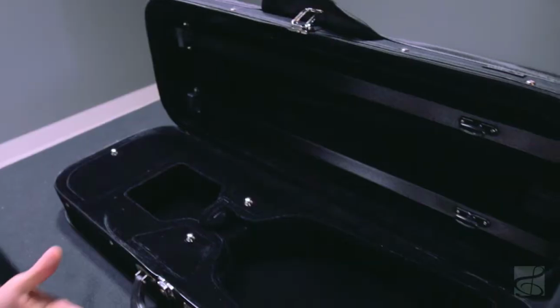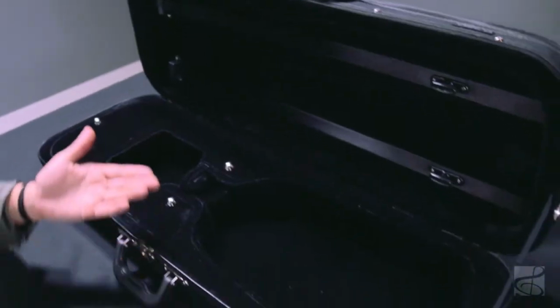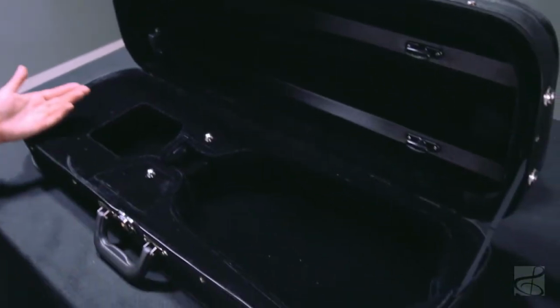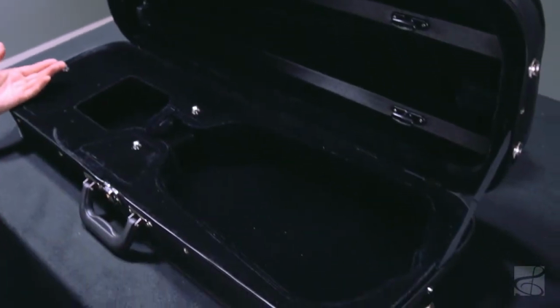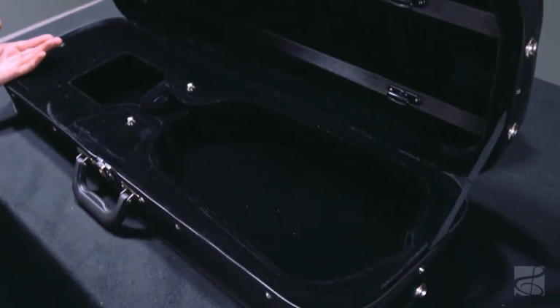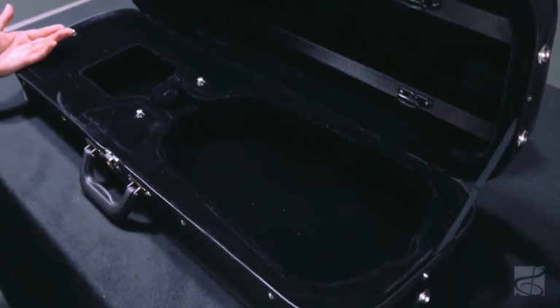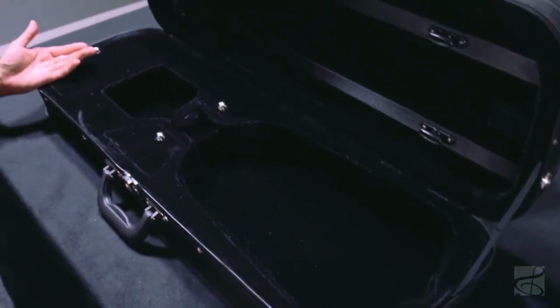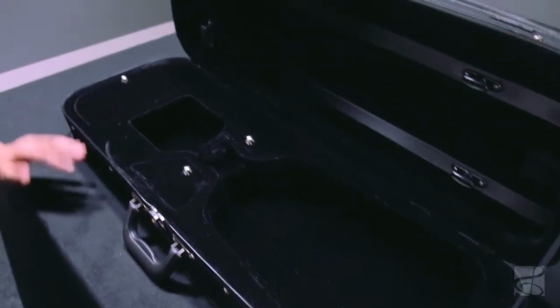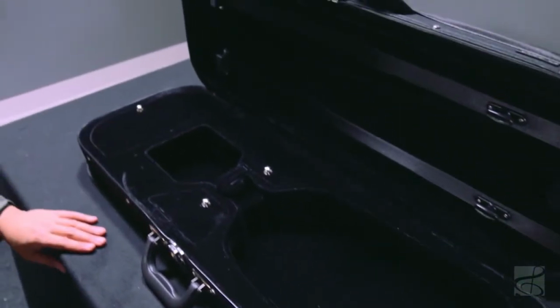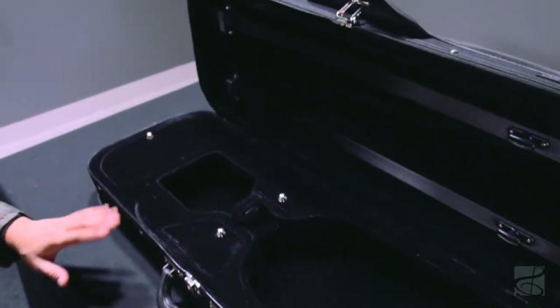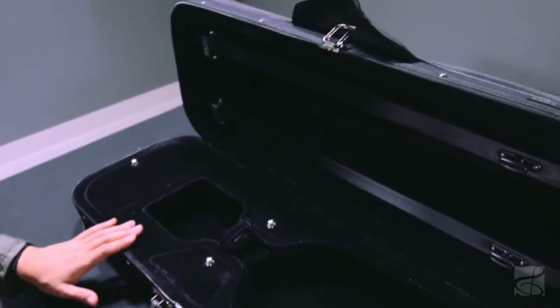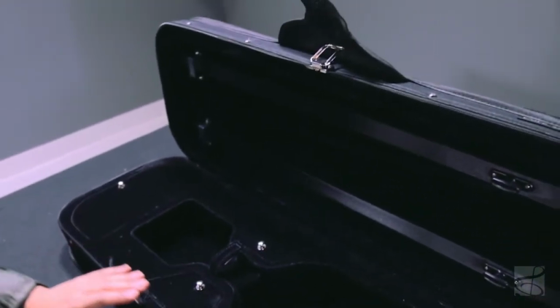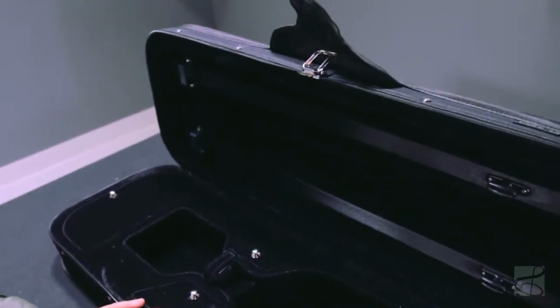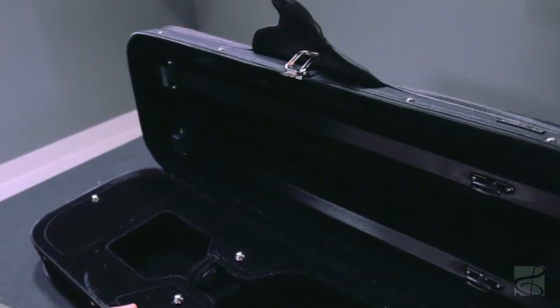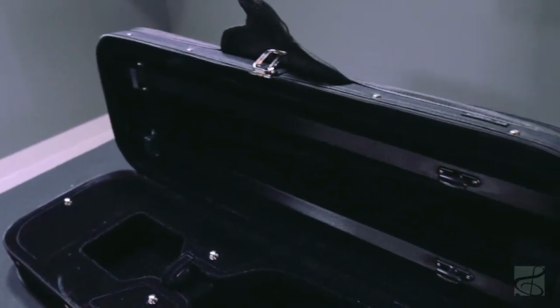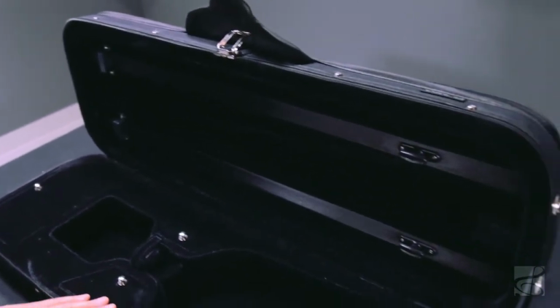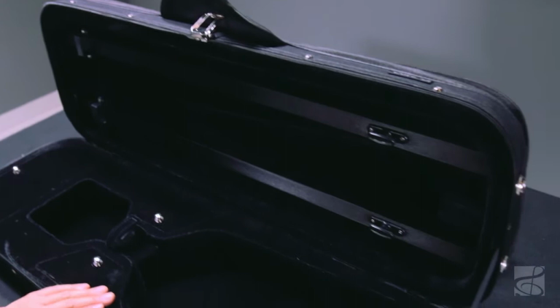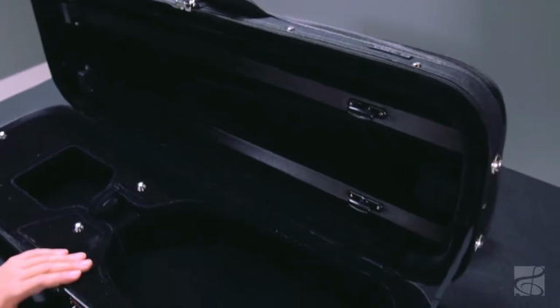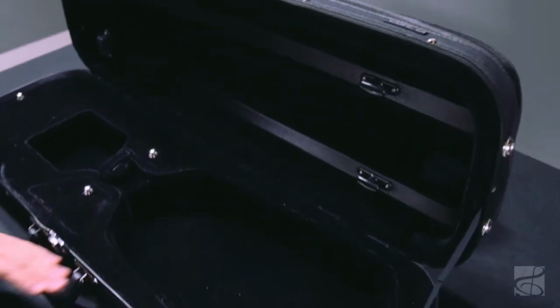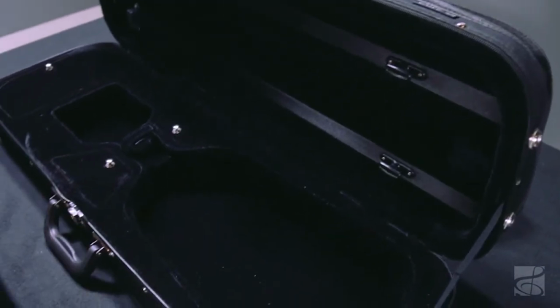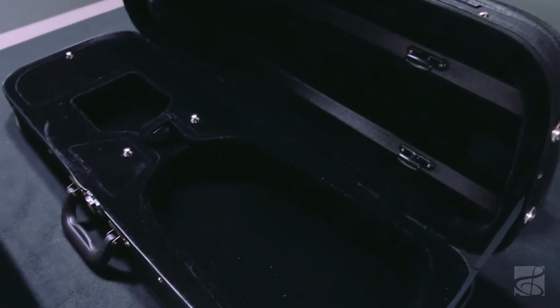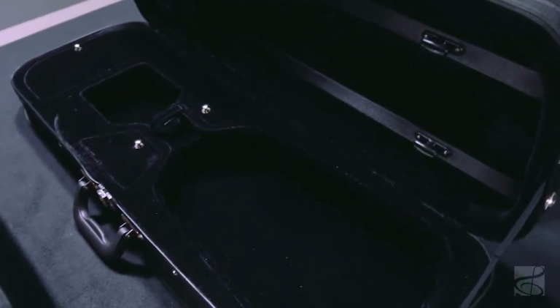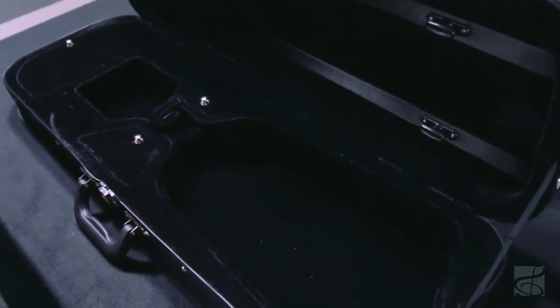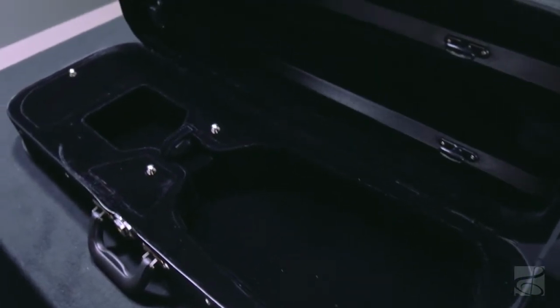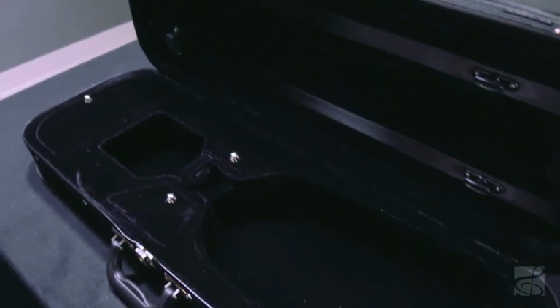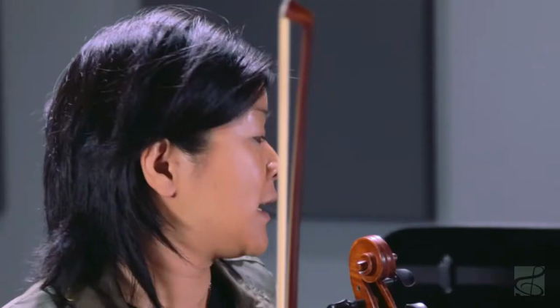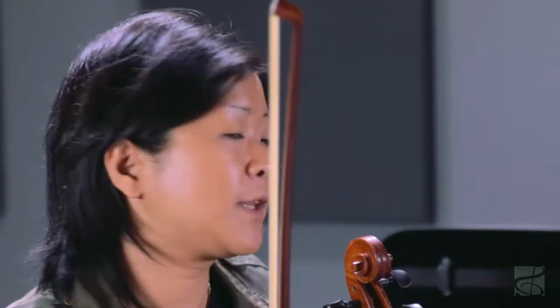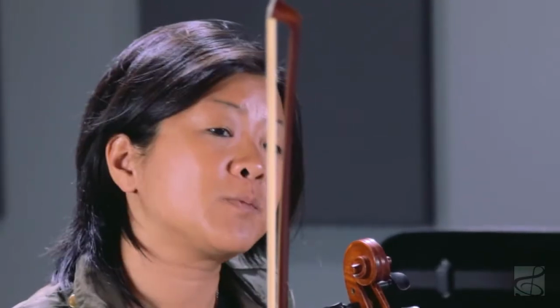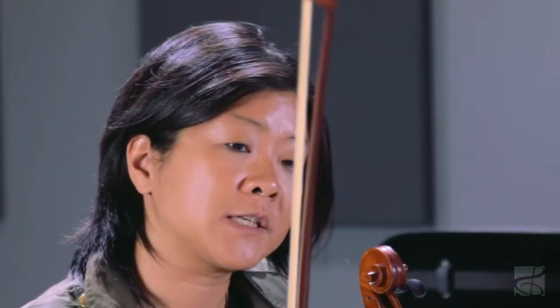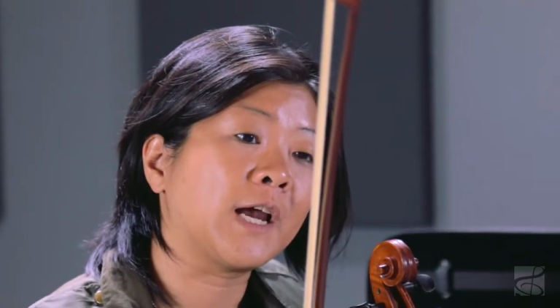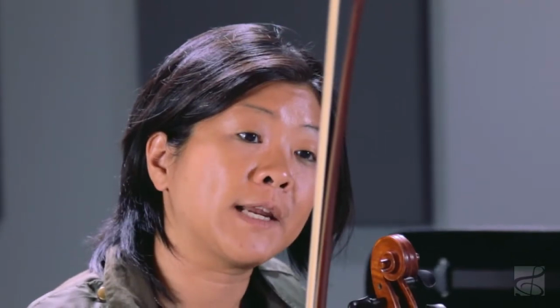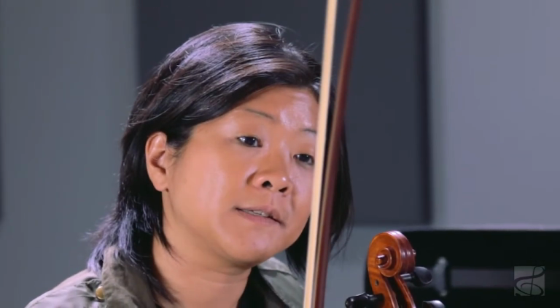Last but not least, this violin comes in an oblong case. It has a Cordura cover, two bow holders, and an instrument blanket. It's a really nice, protective, lightweight case.